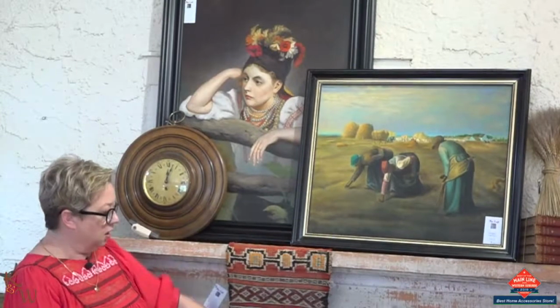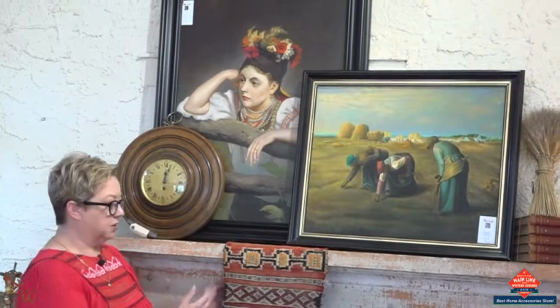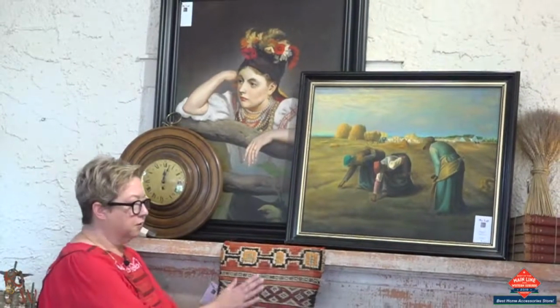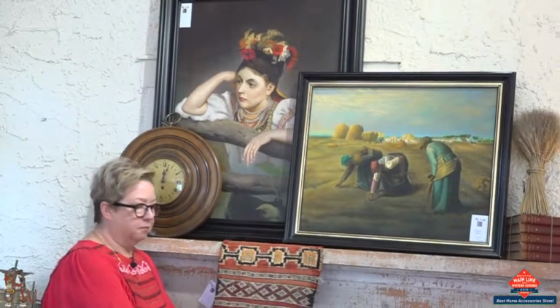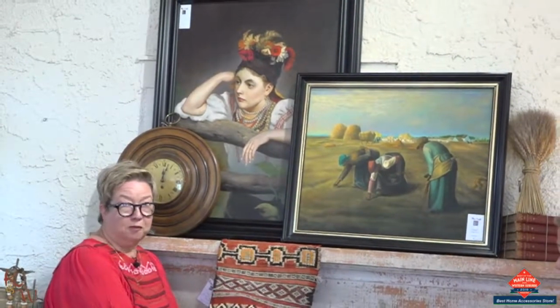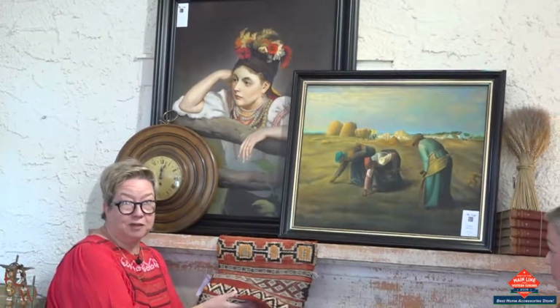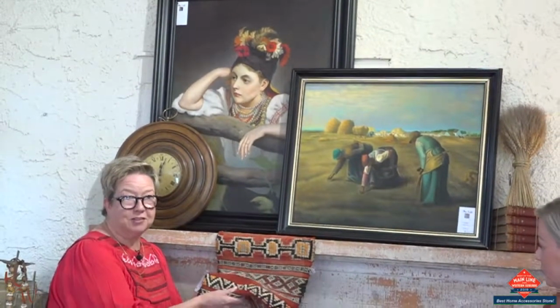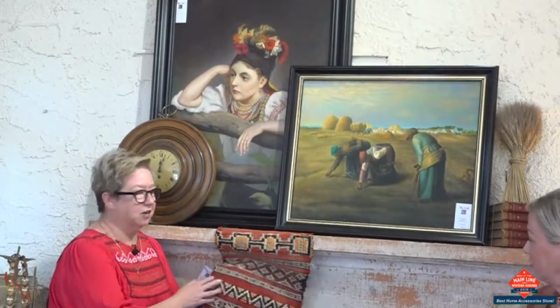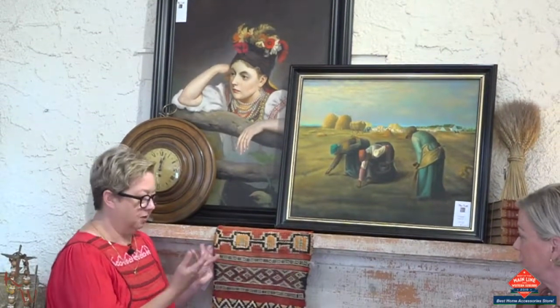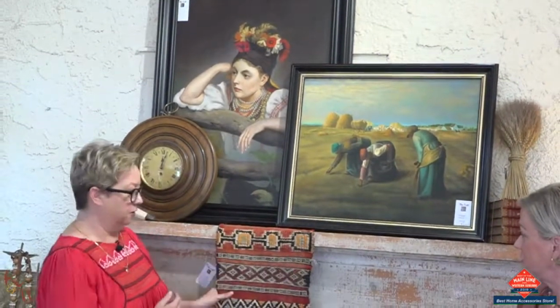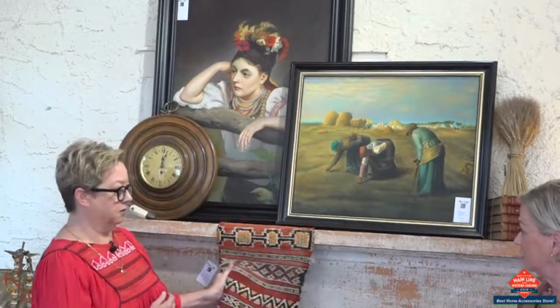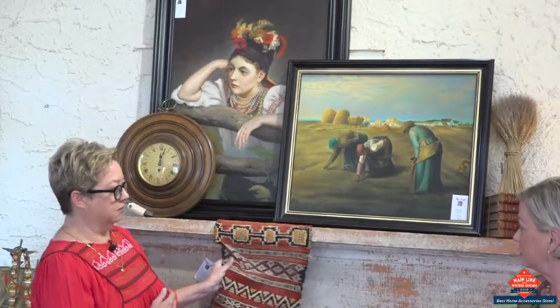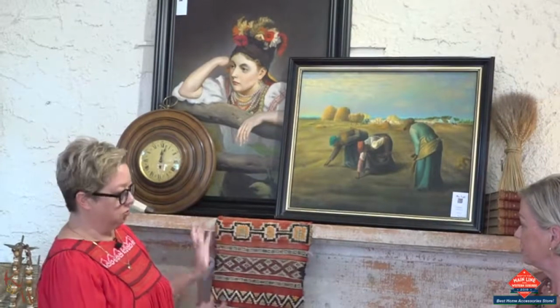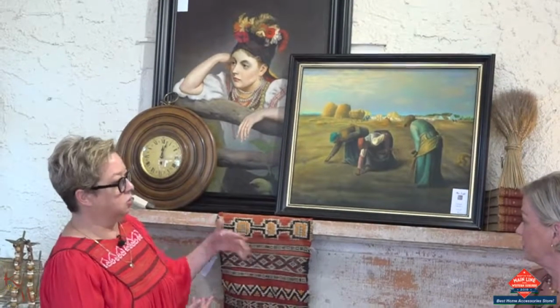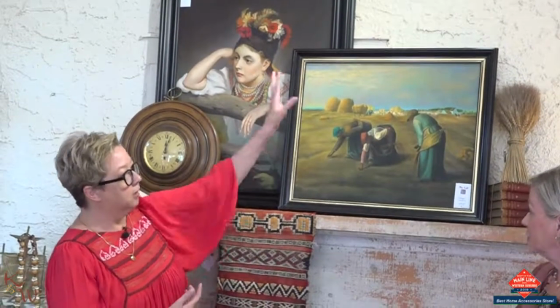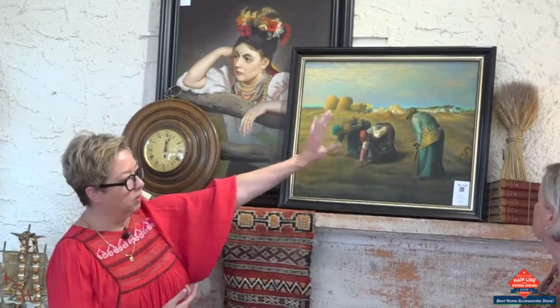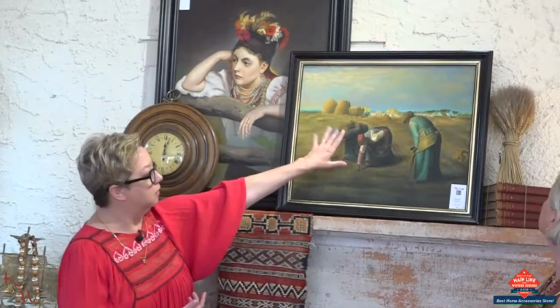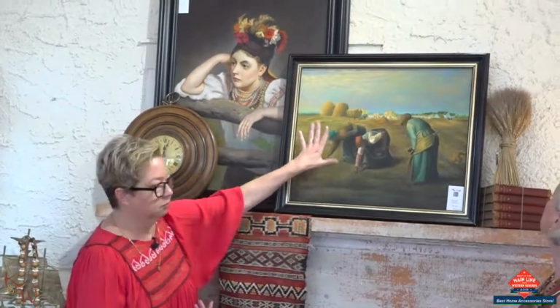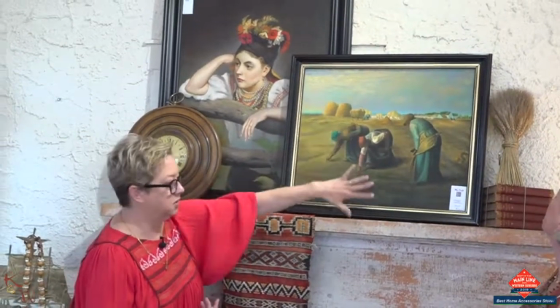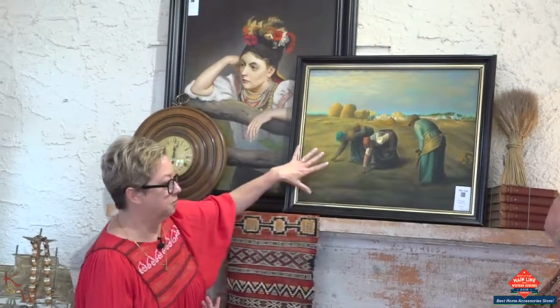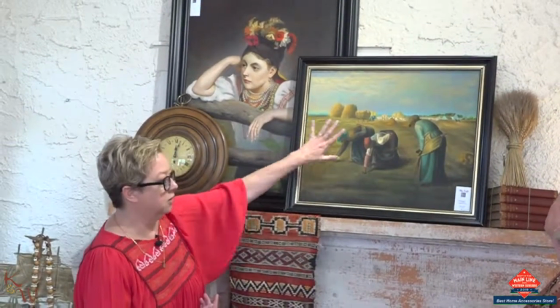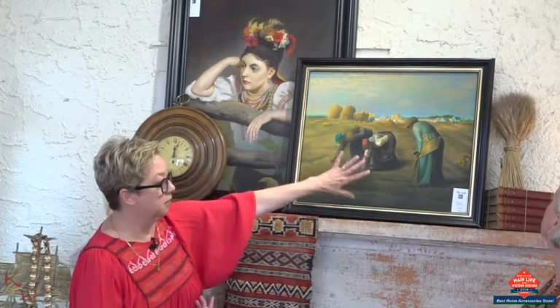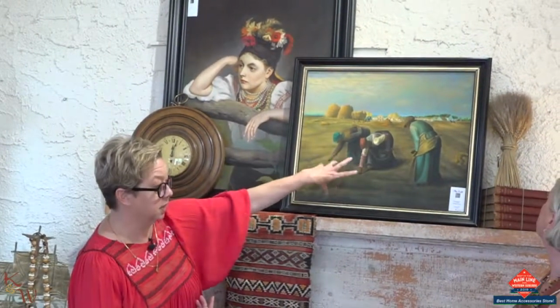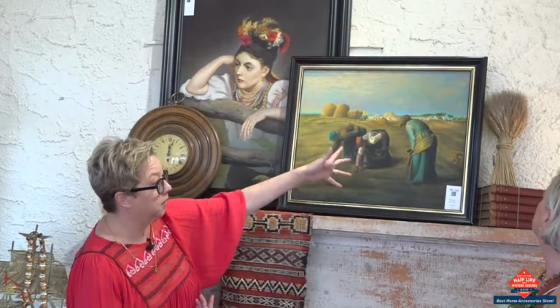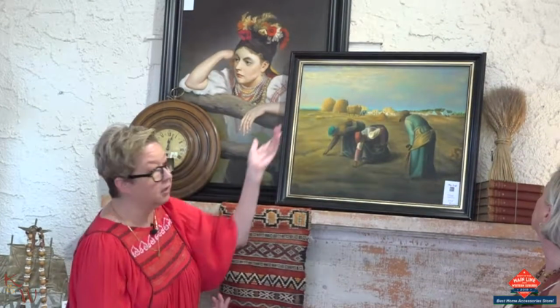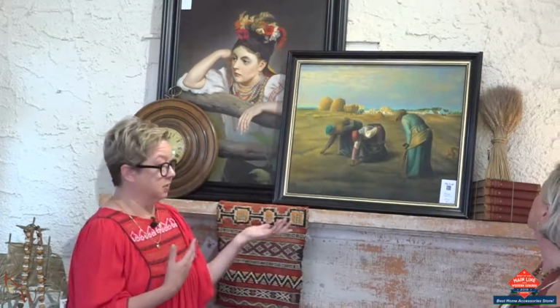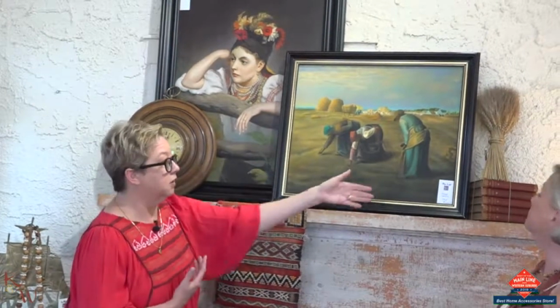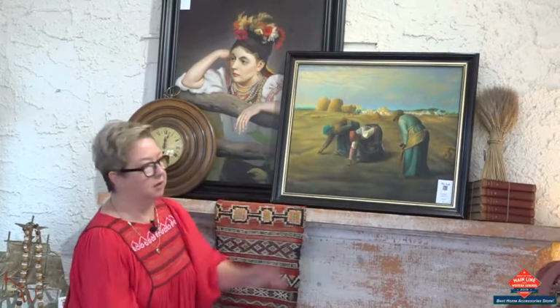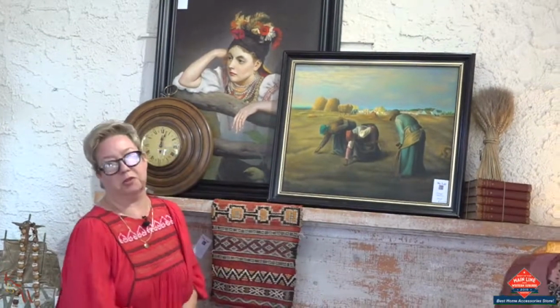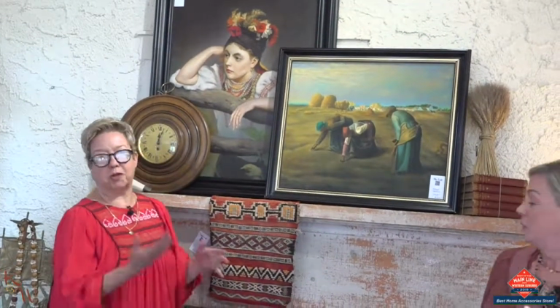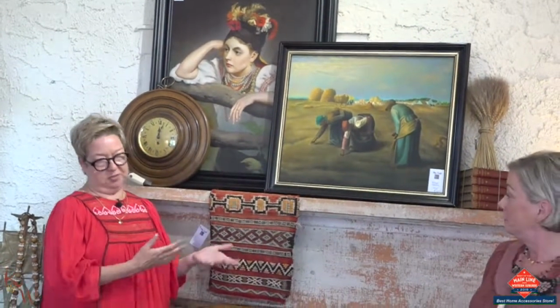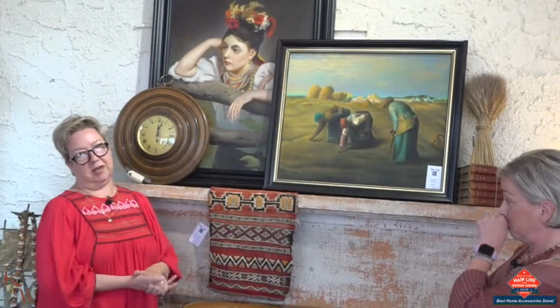A textile that came from one of our rug dealers — beautiful additional texture. The wheat relates to the imagery of this actual painting and is seasonal, and leather books, which we always love to add.